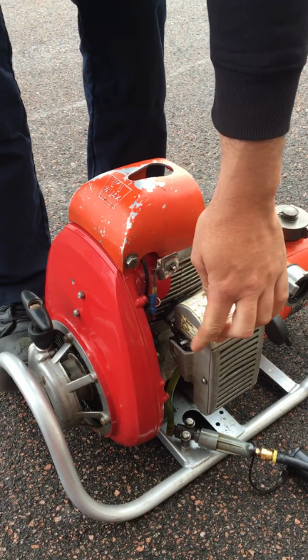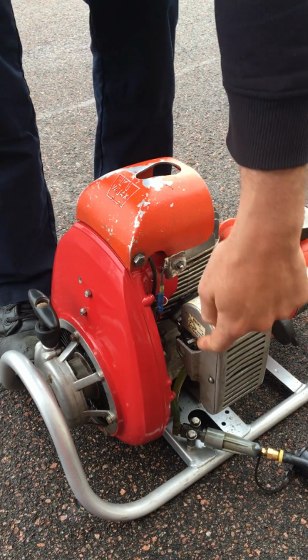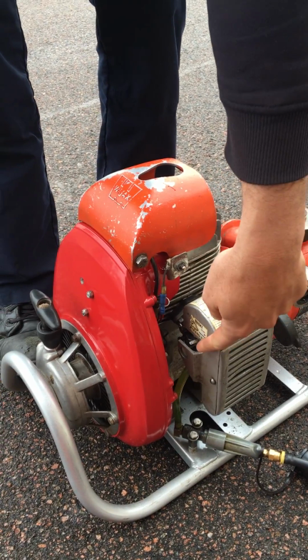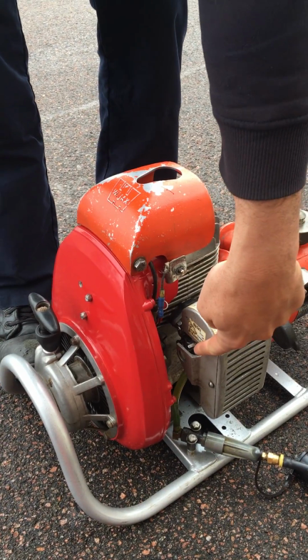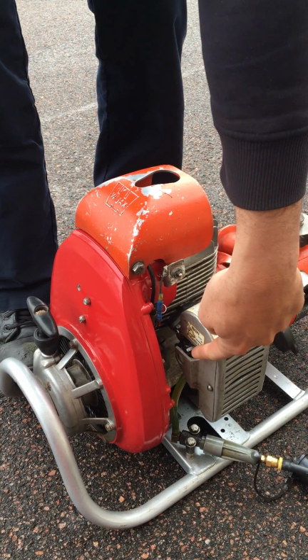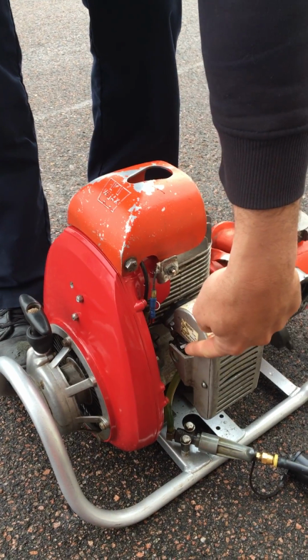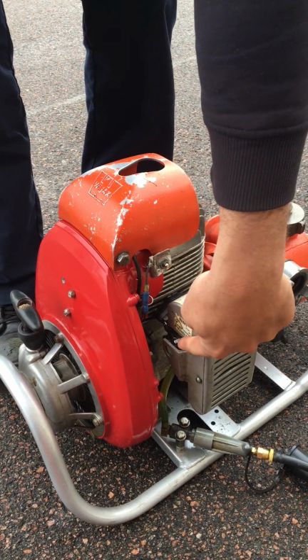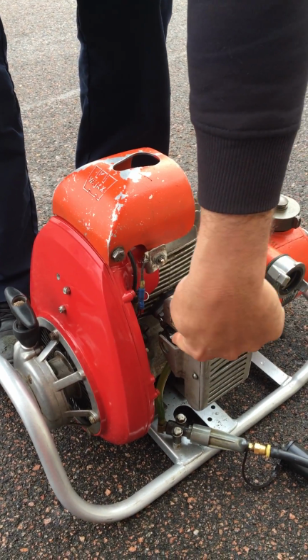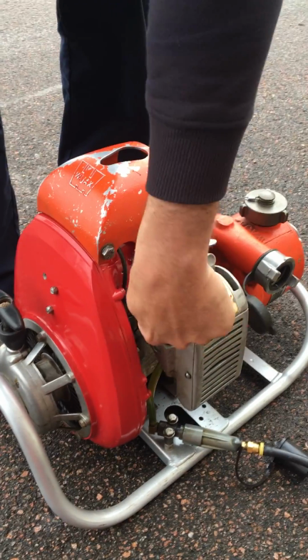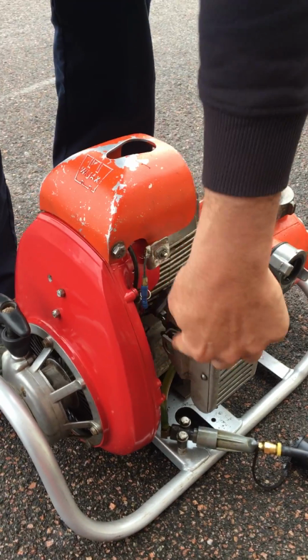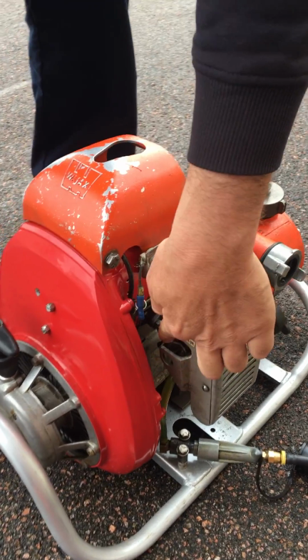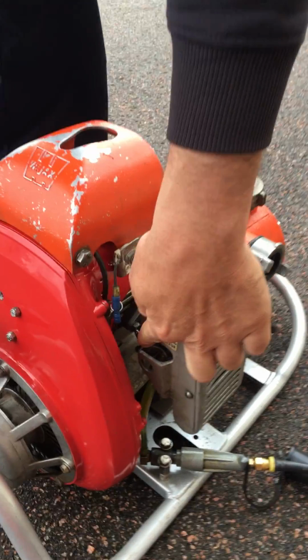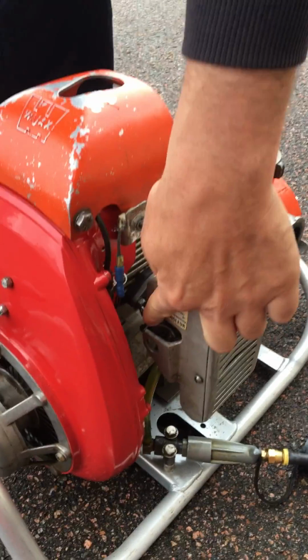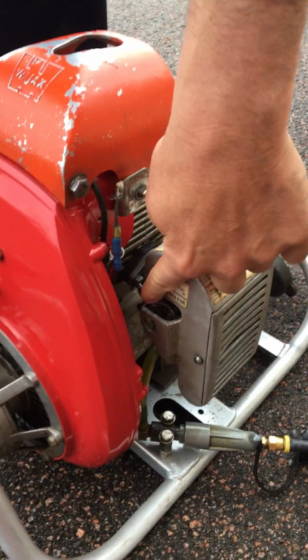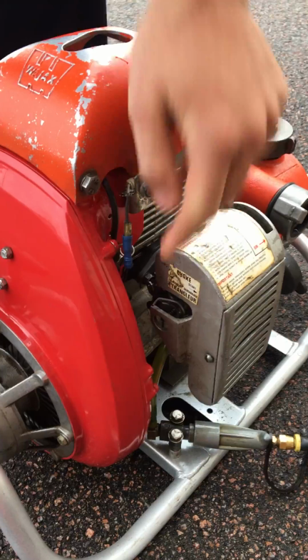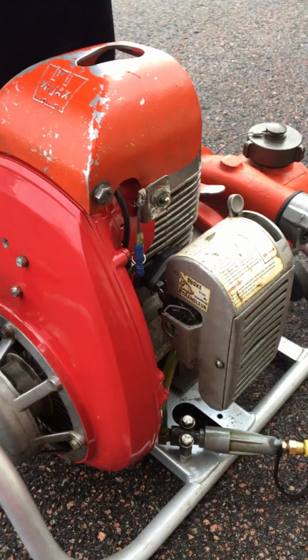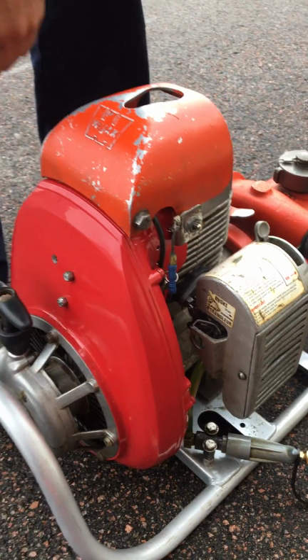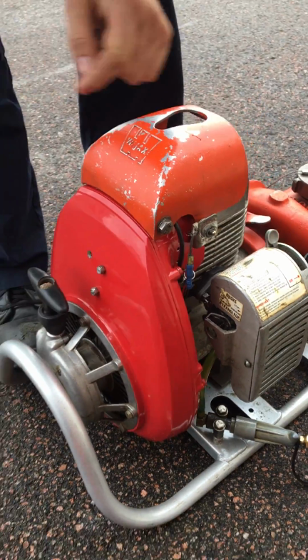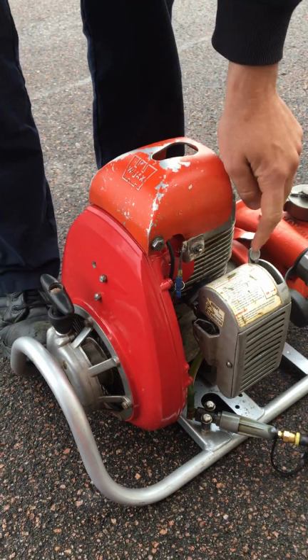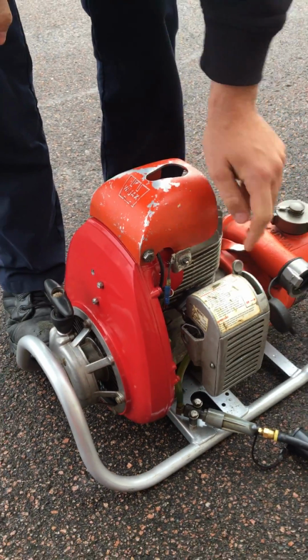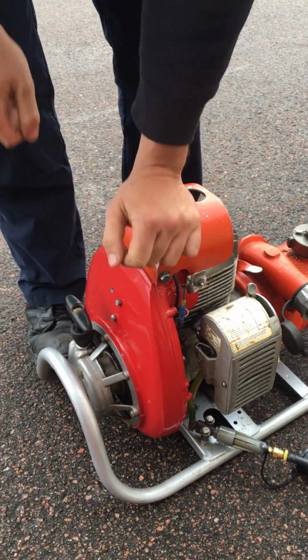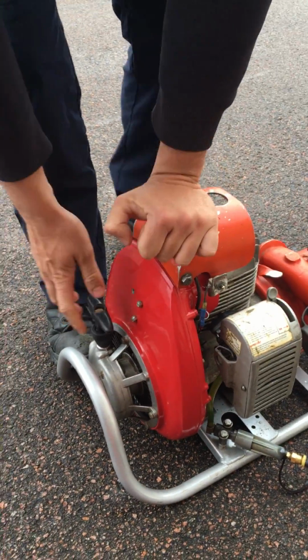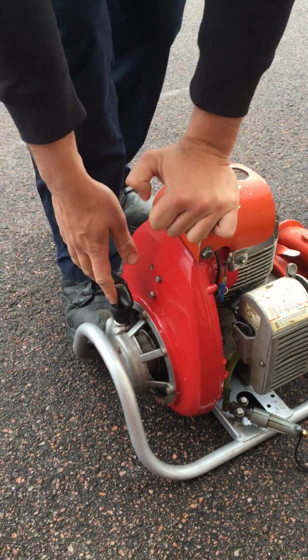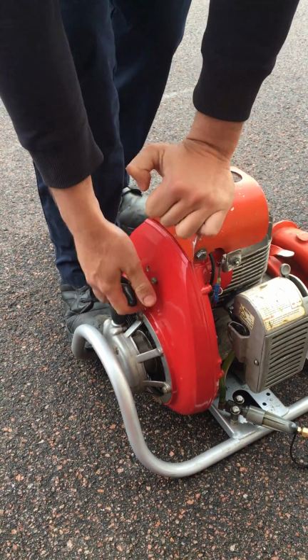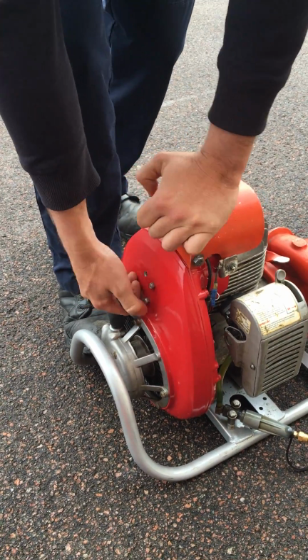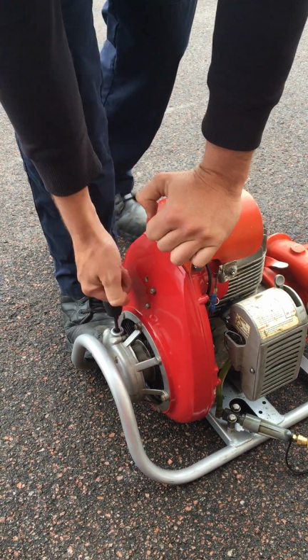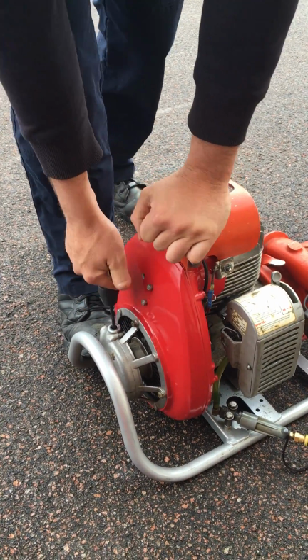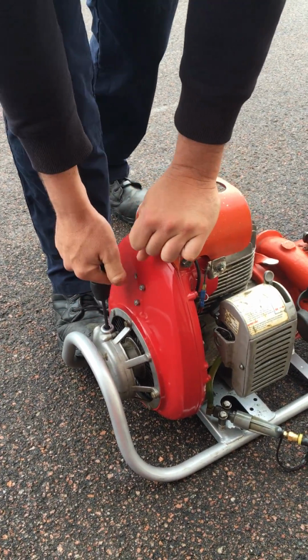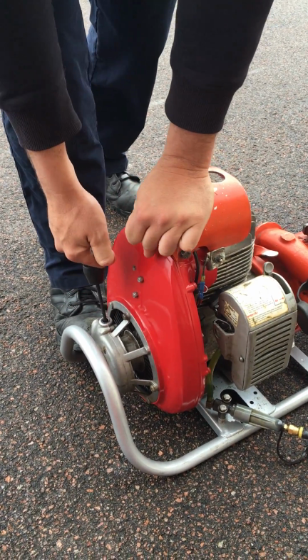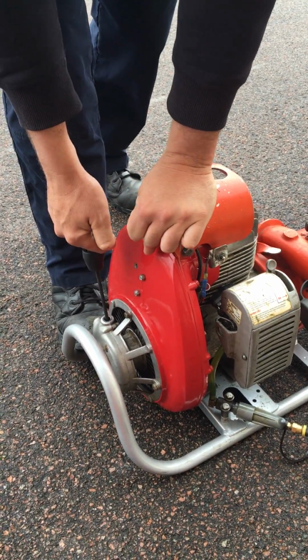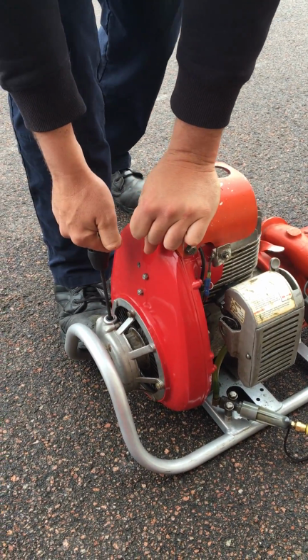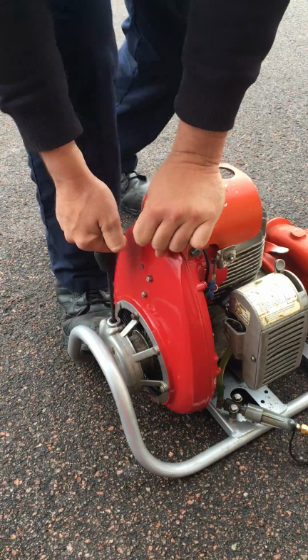This is very crucial — turn the choke fully off. Now the choke is fully off. The selector switch is still in the start mode. I'm going to do the same thing again.